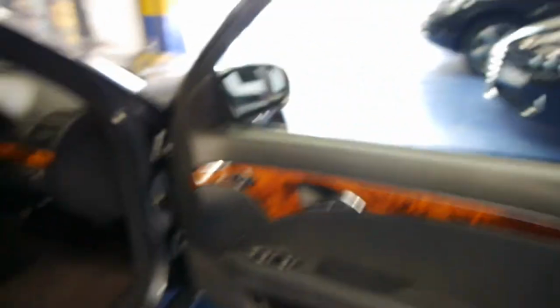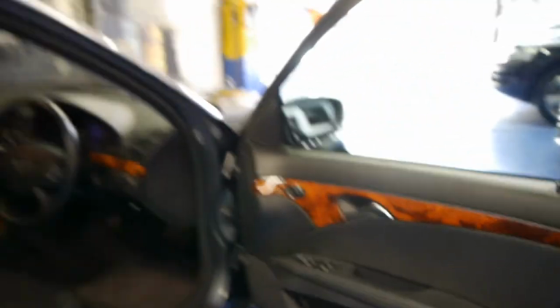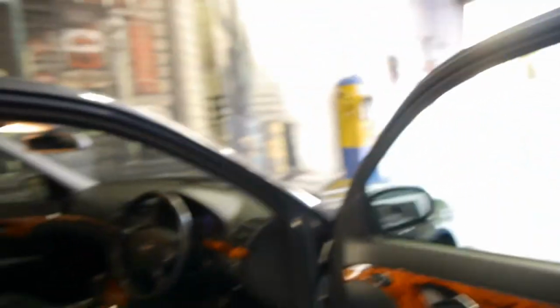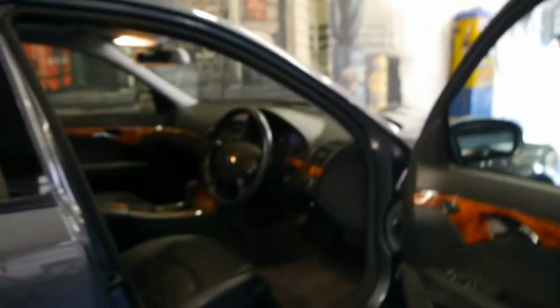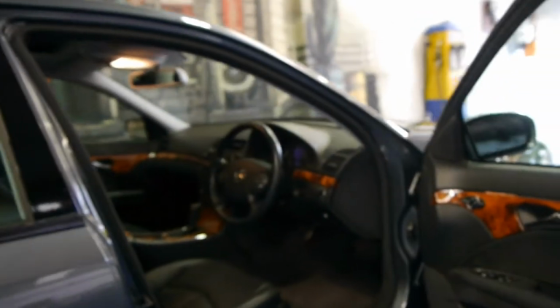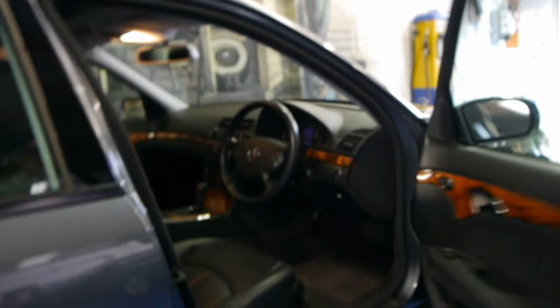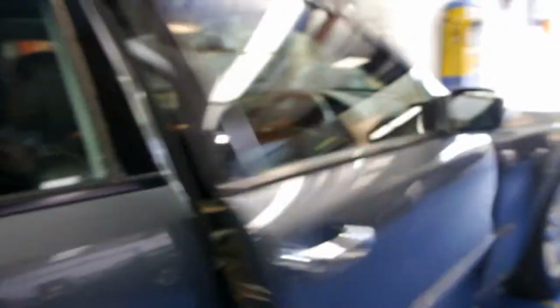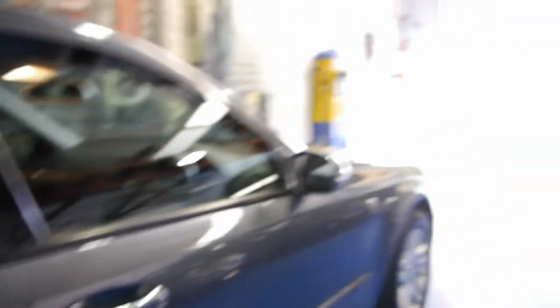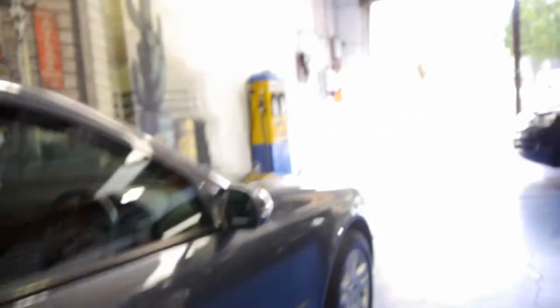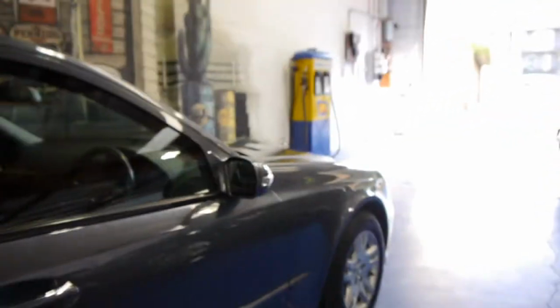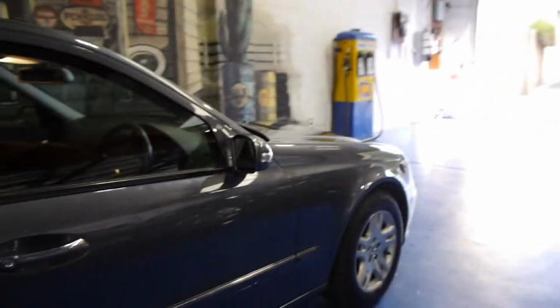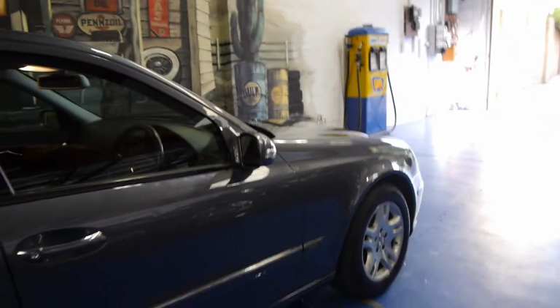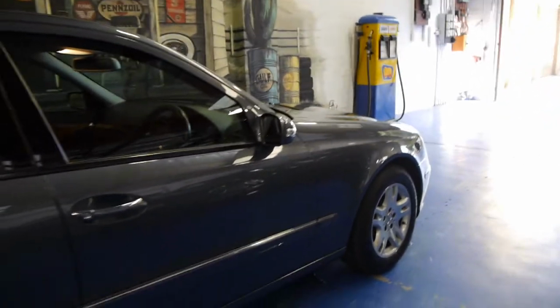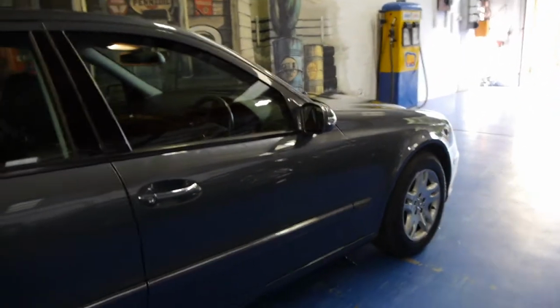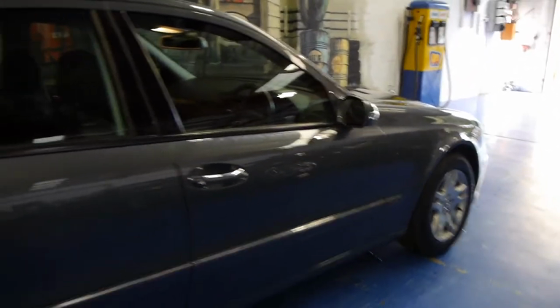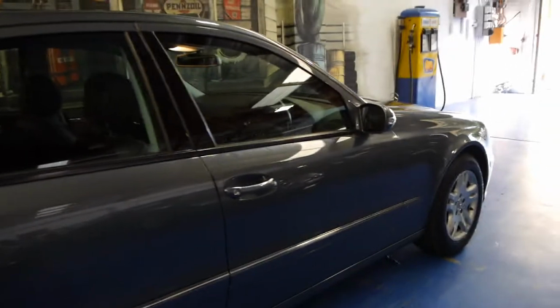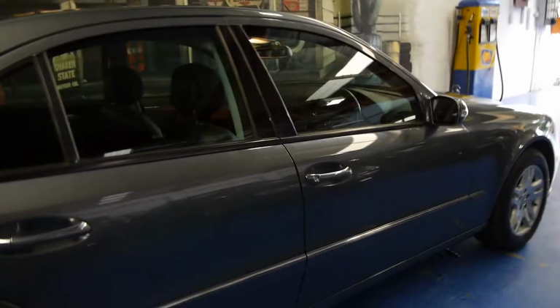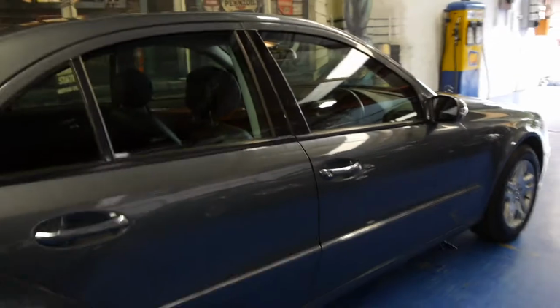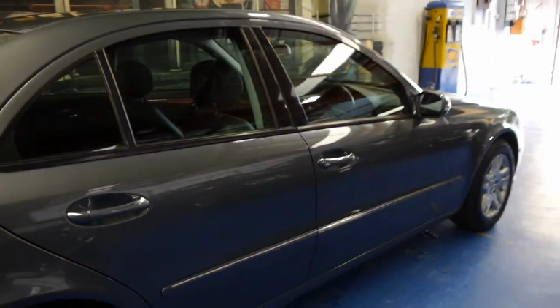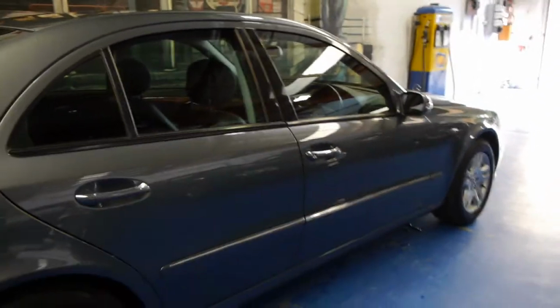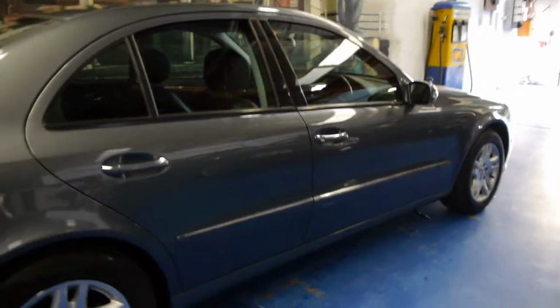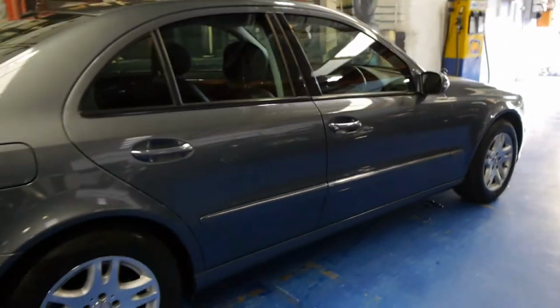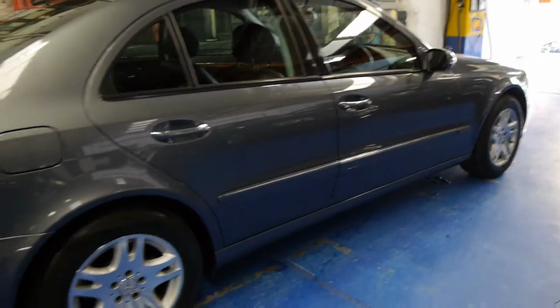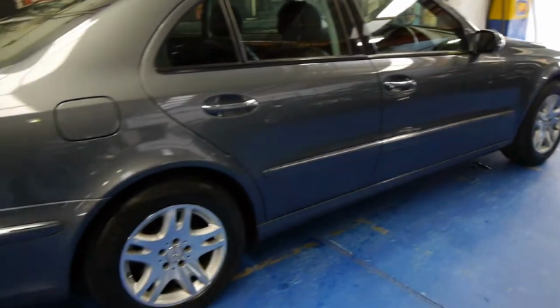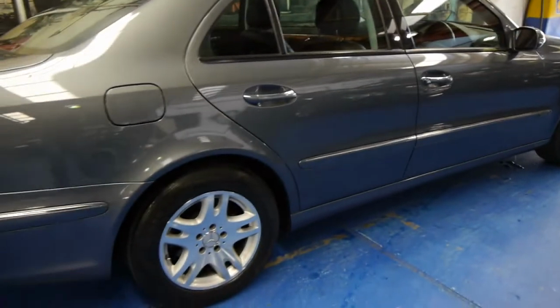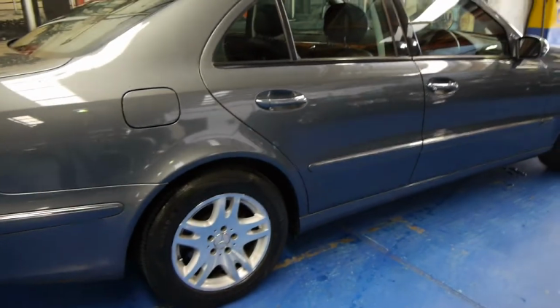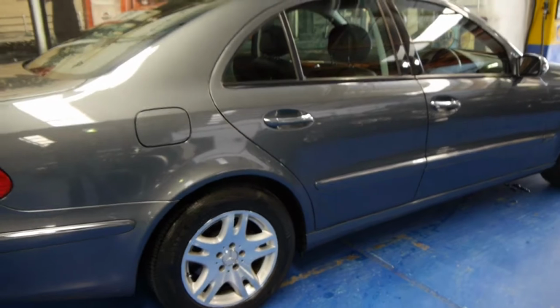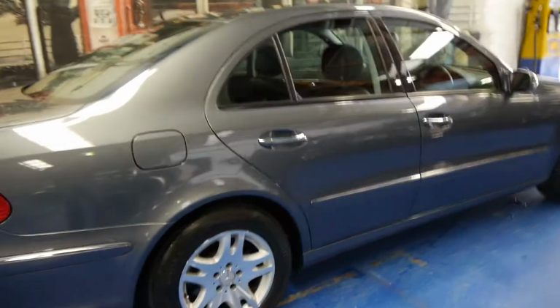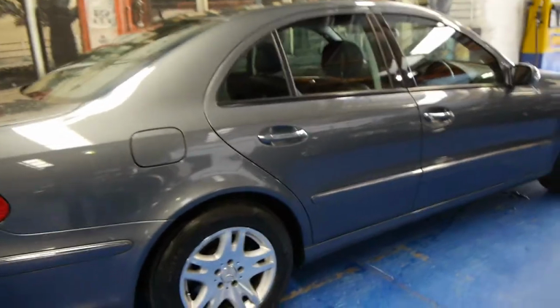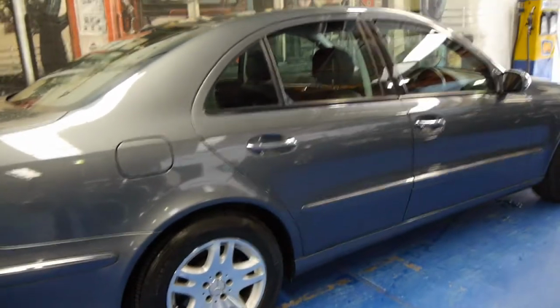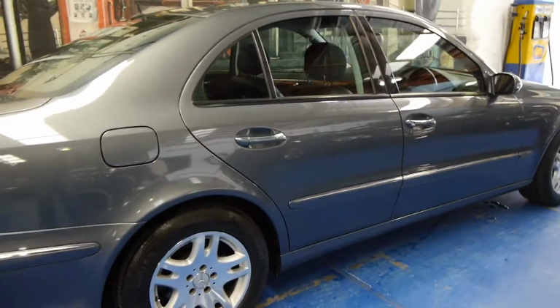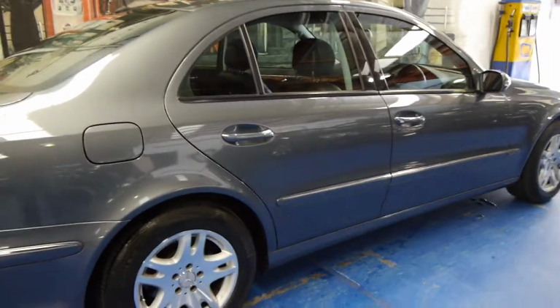You can tell by the condition of the car — even the headlights look like new. Another thing which is very rare is to get a car of this age with all four alloy wheels in immaculate condition, free from gutter rash all the way around.